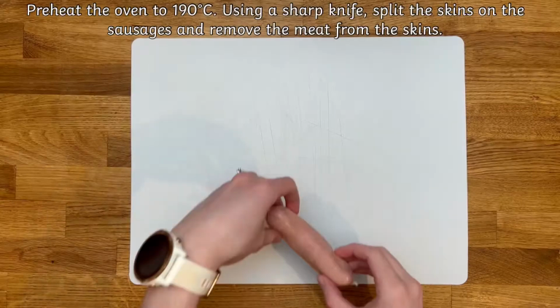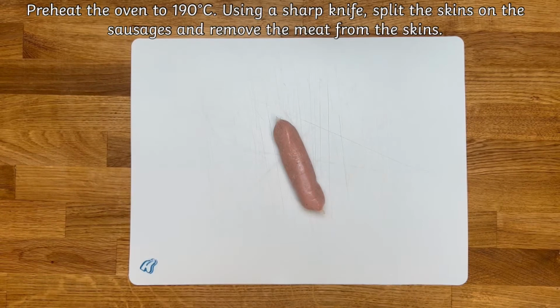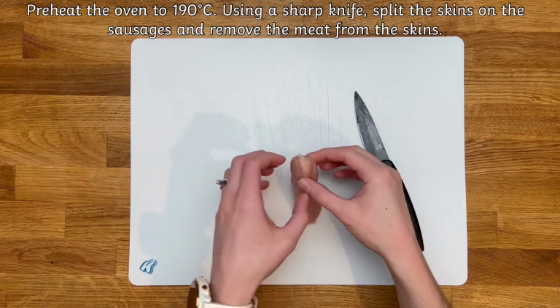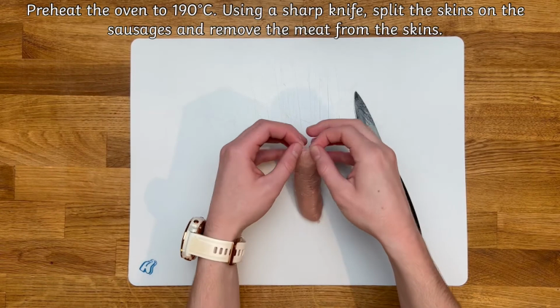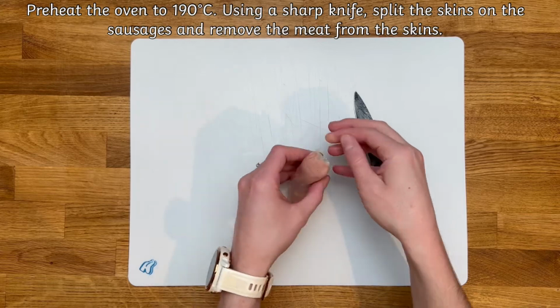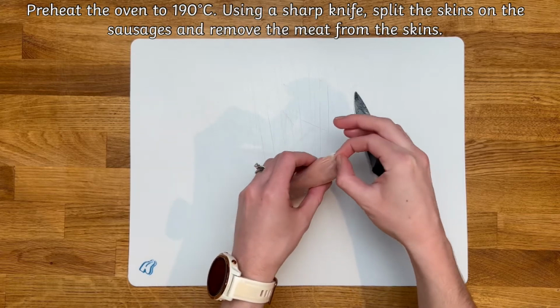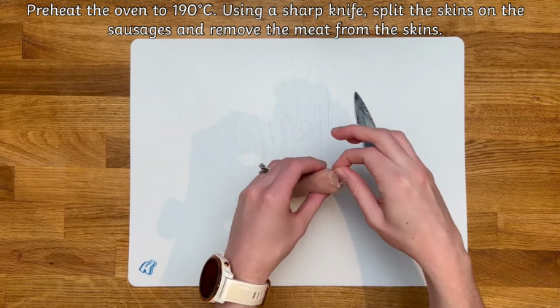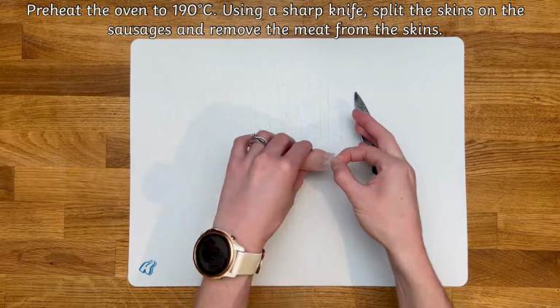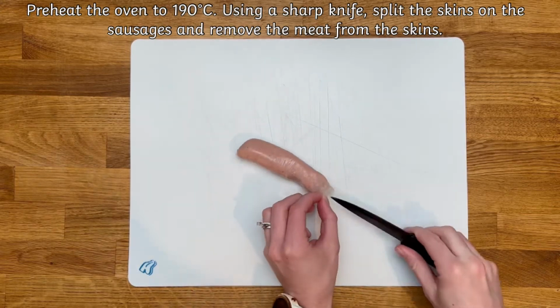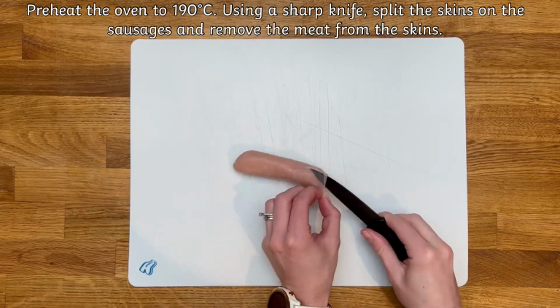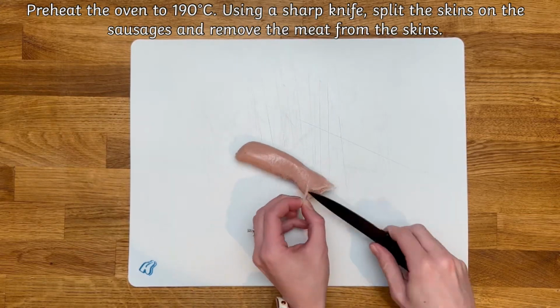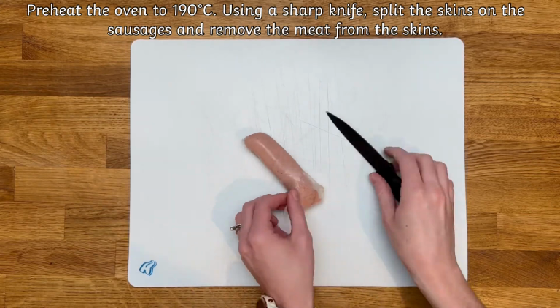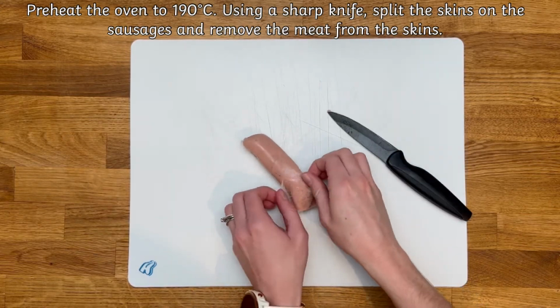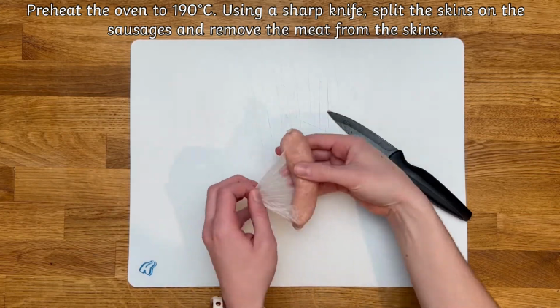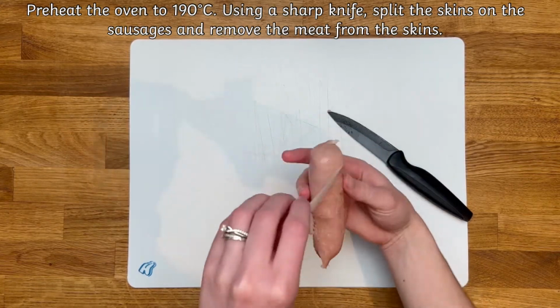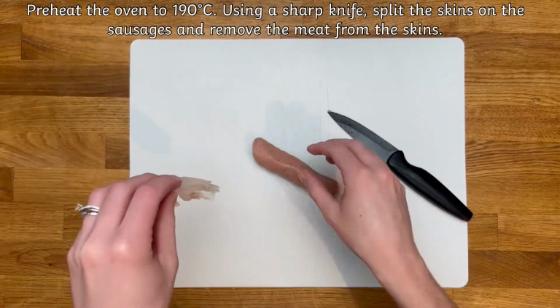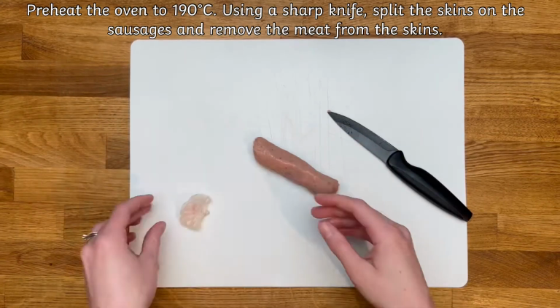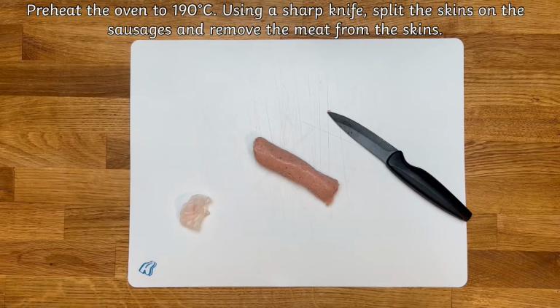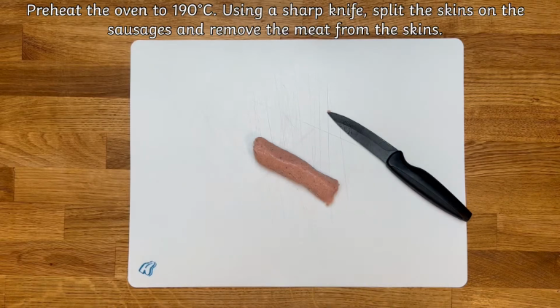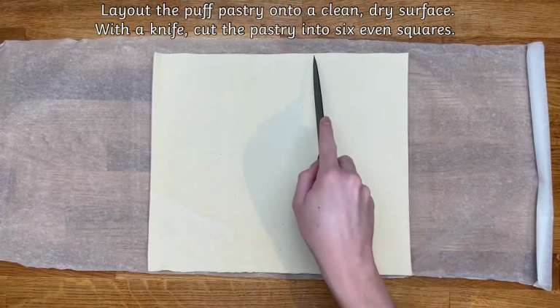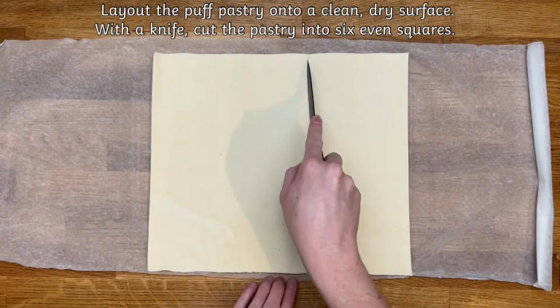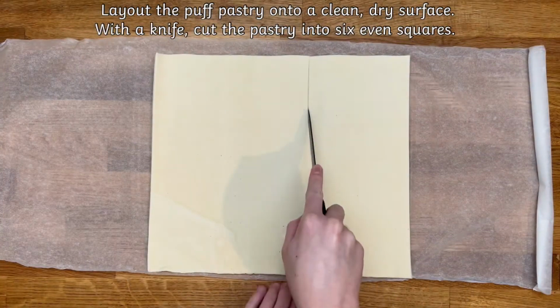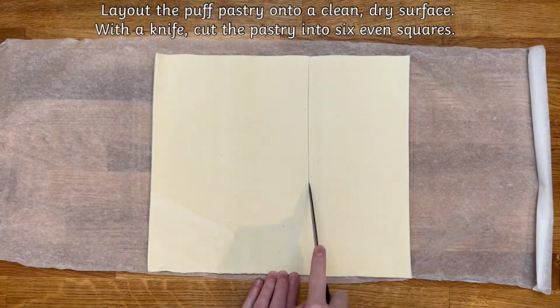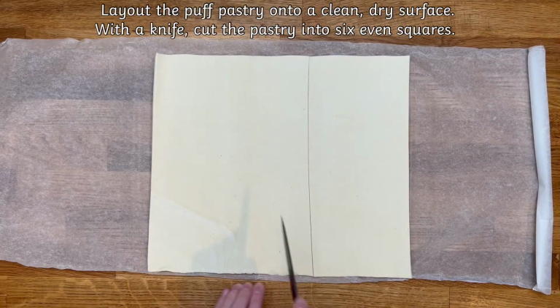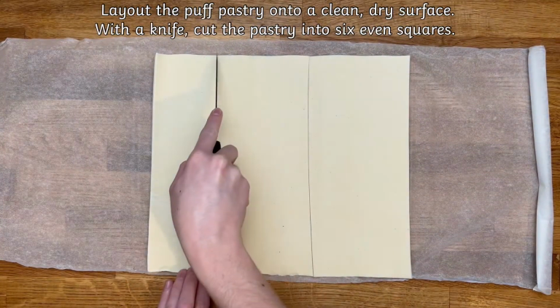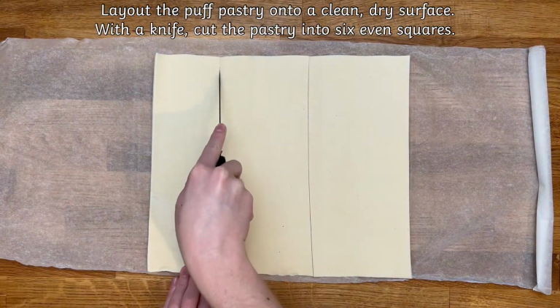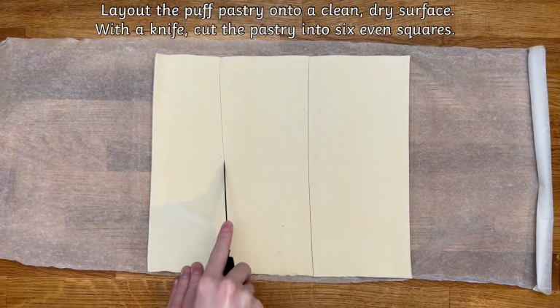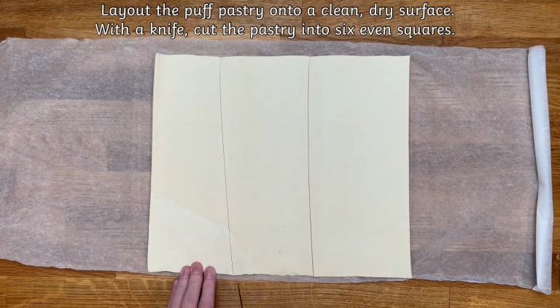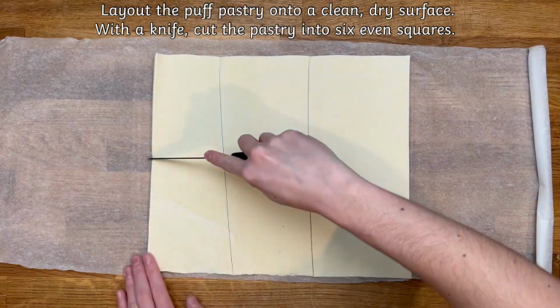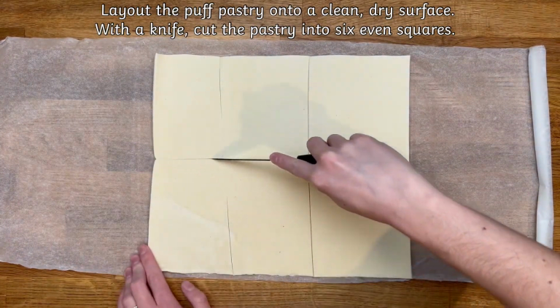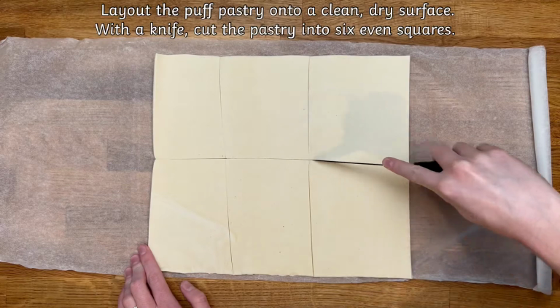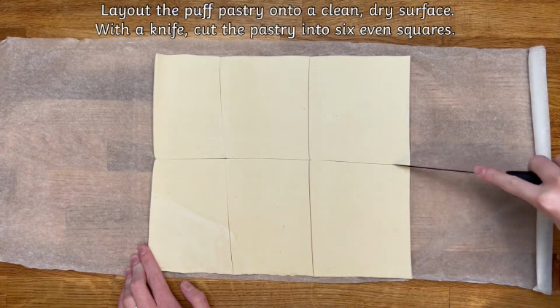First, preheat the oven to 190 degrees and split the skin on the sausages and peel the skin away. Next, lay out your puff pastry and split it into six equal pieces.